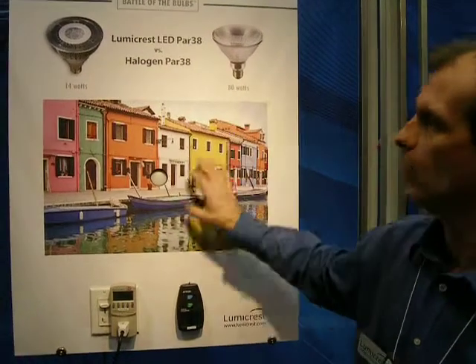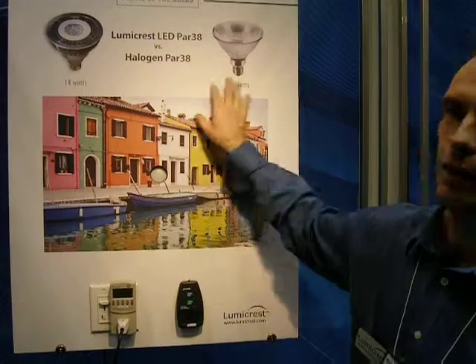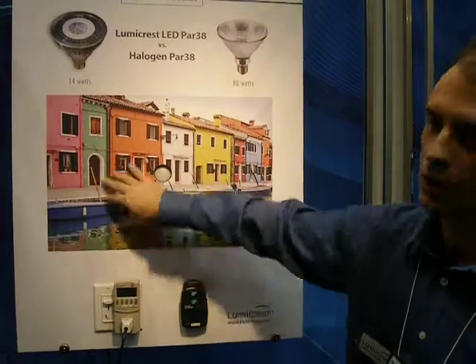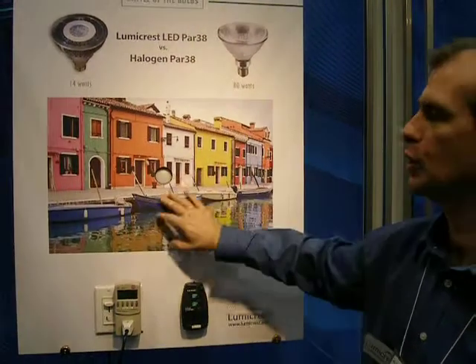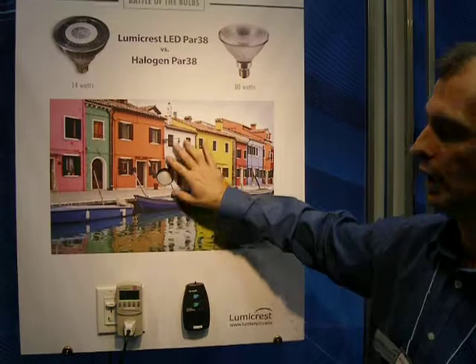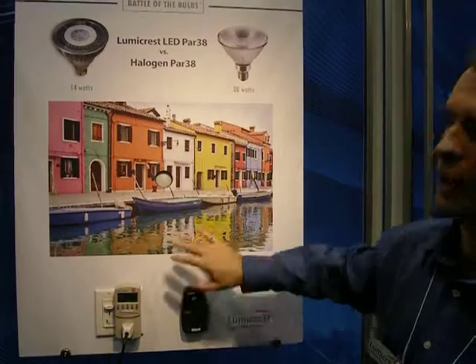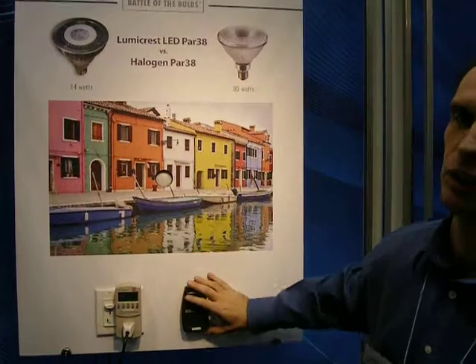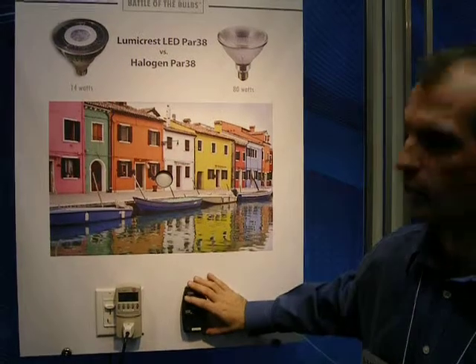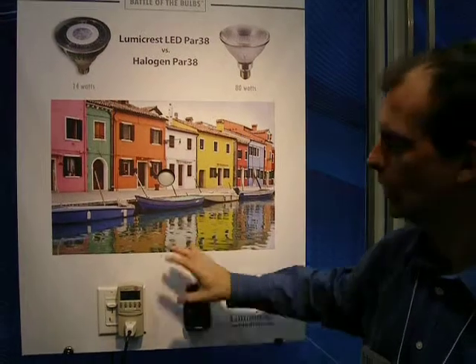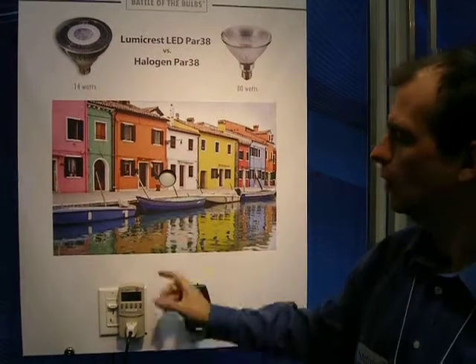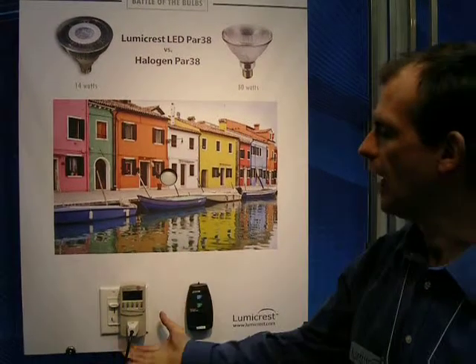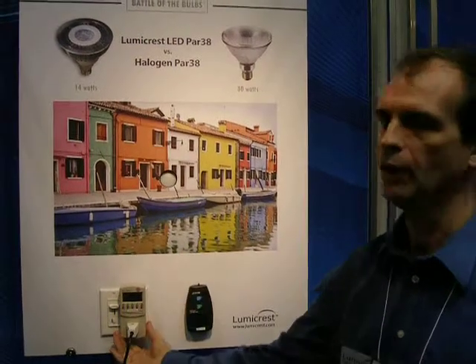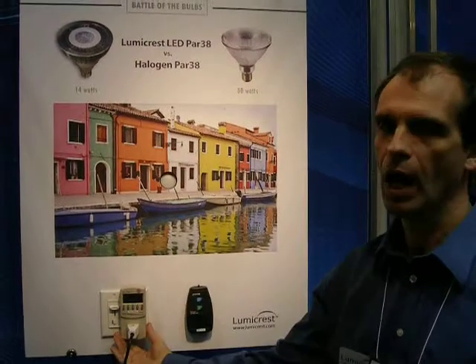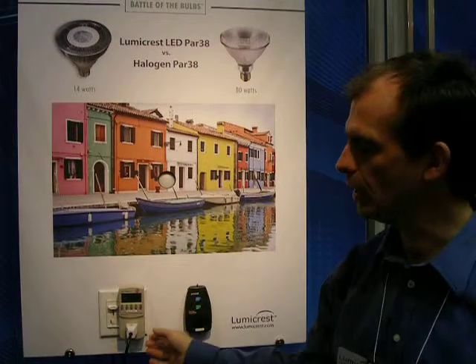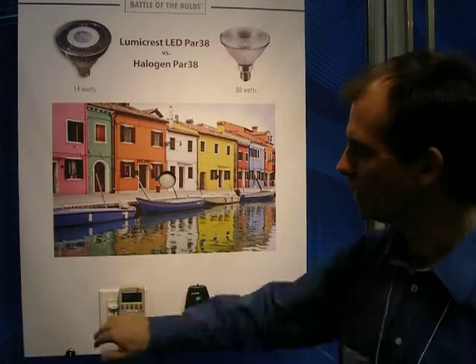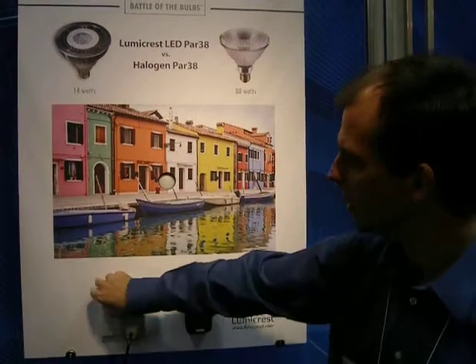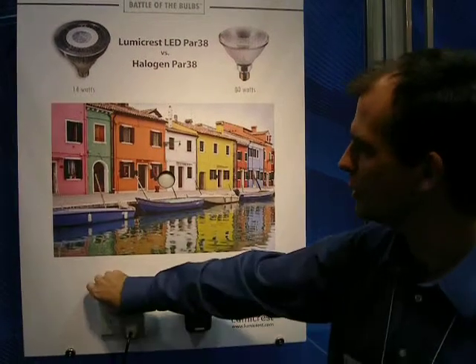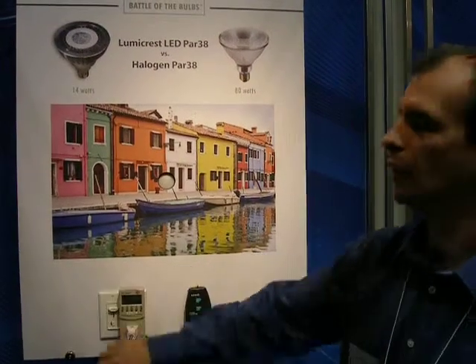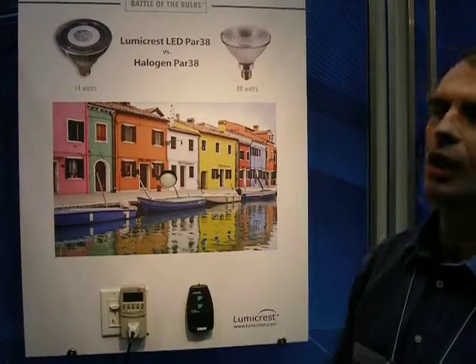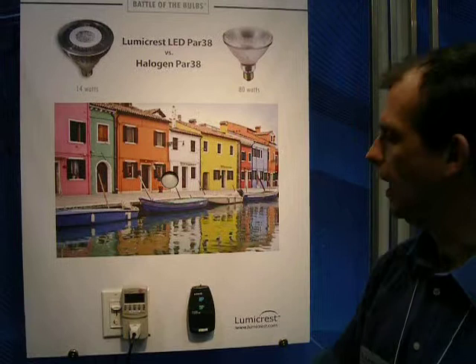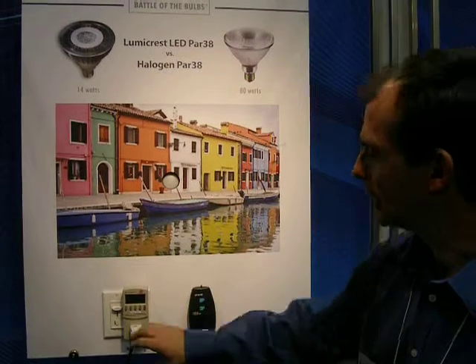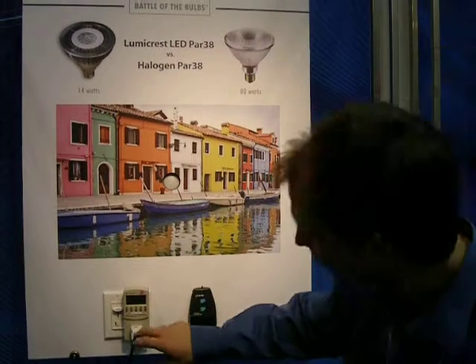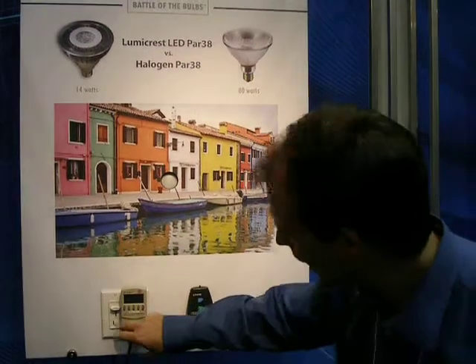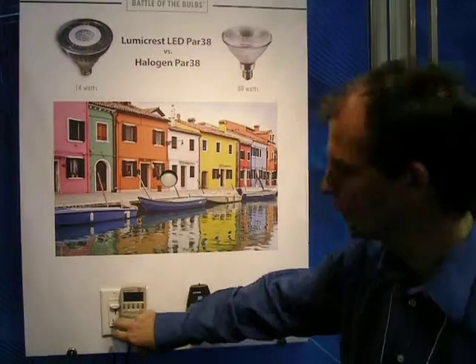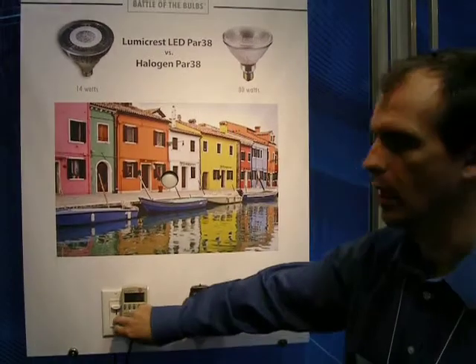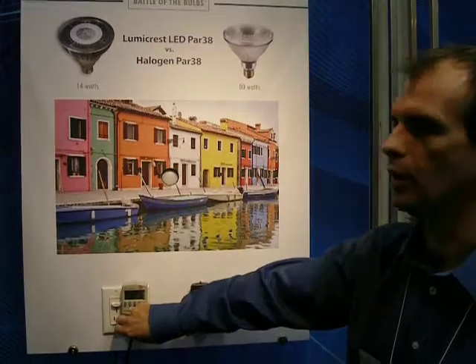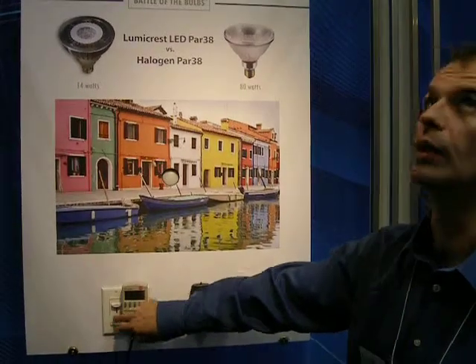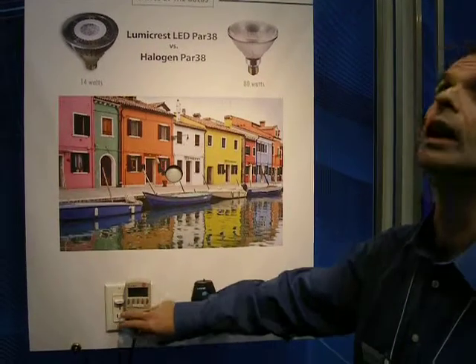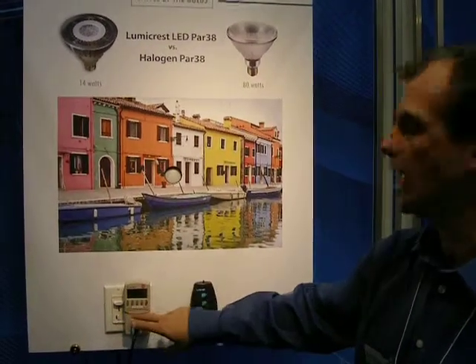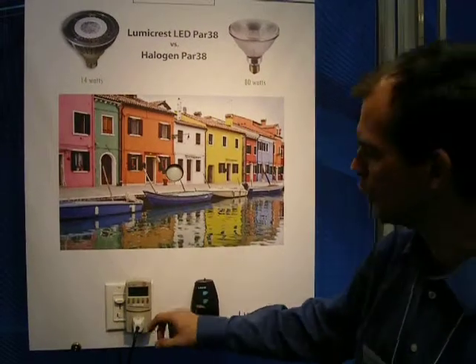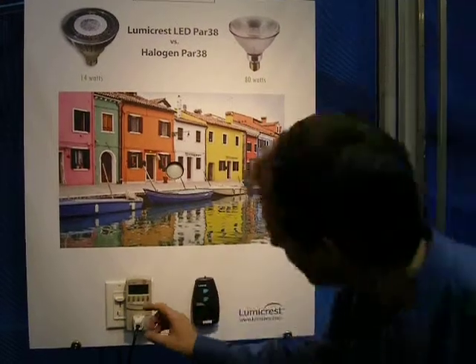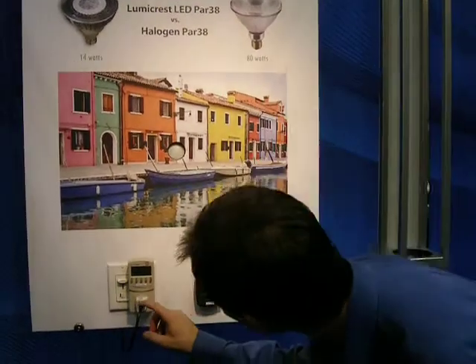We have a colorful picture with a light sensor and a light meter. We have a power meter, we have a dimmer, and we're going to have a look at our power meter on the halogen right now.